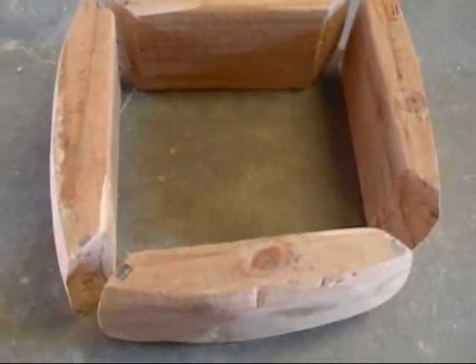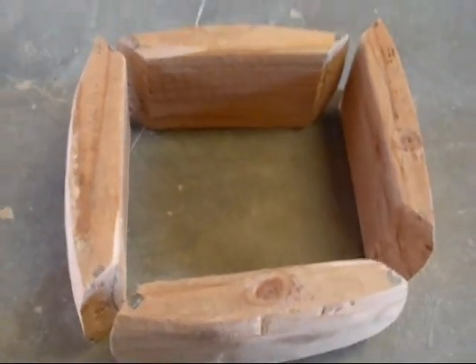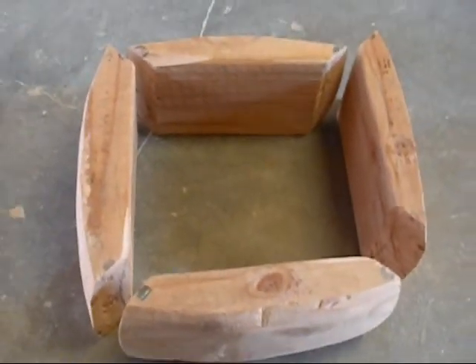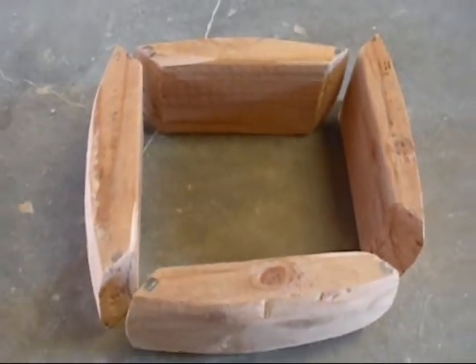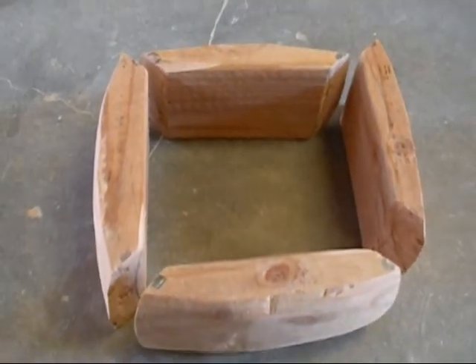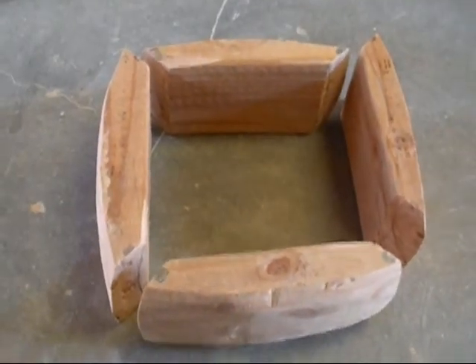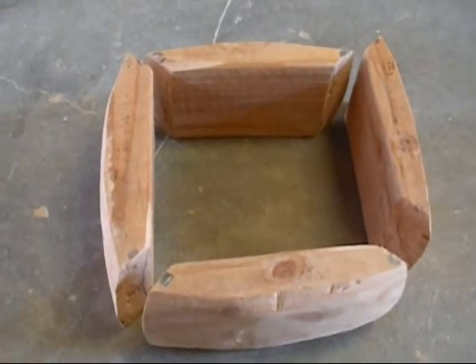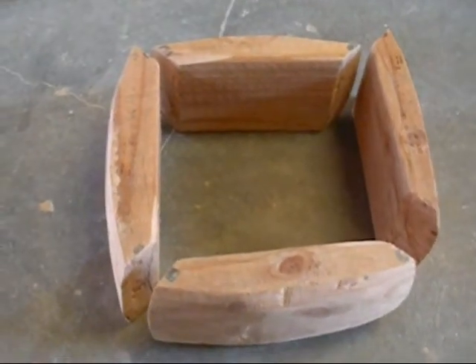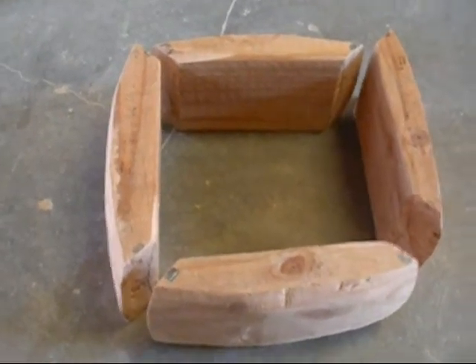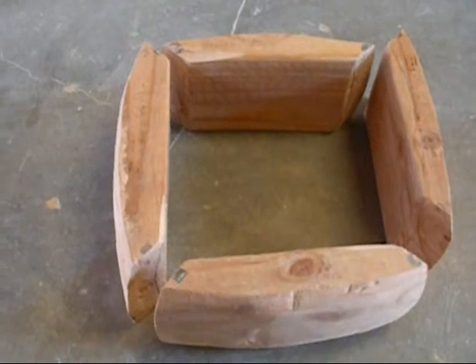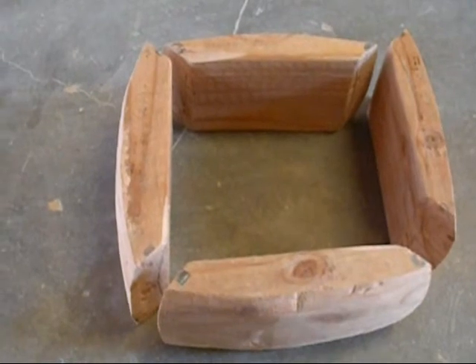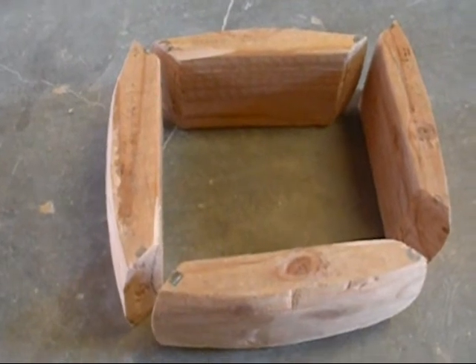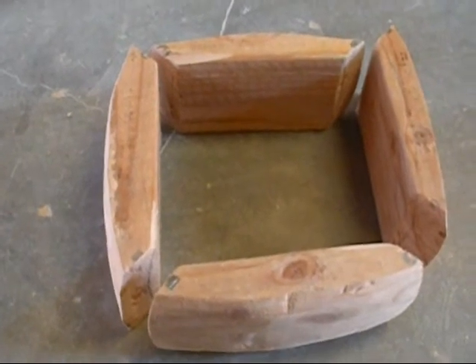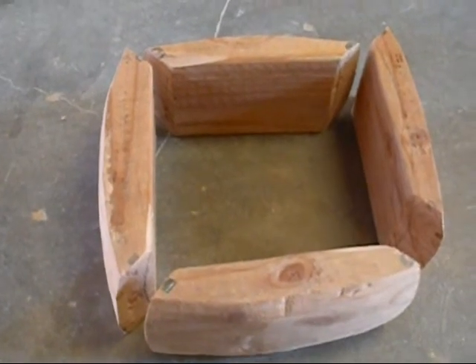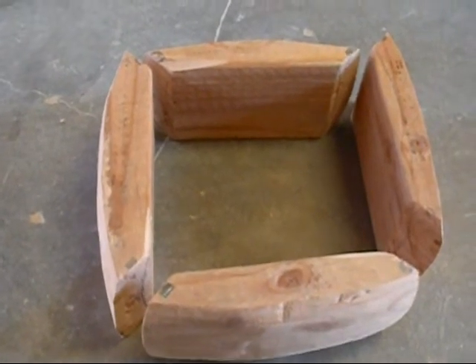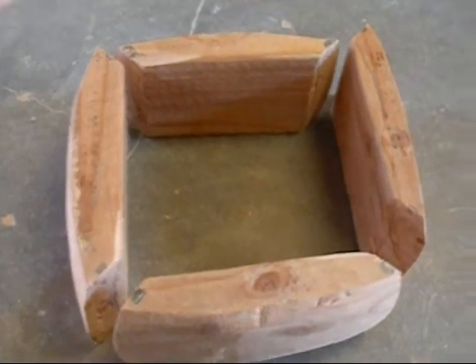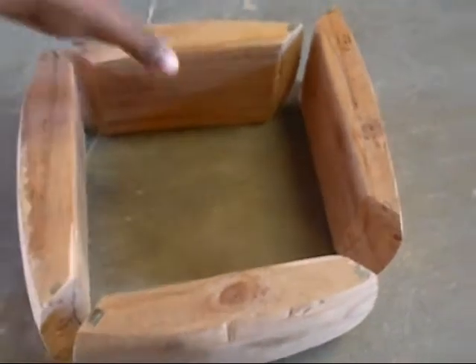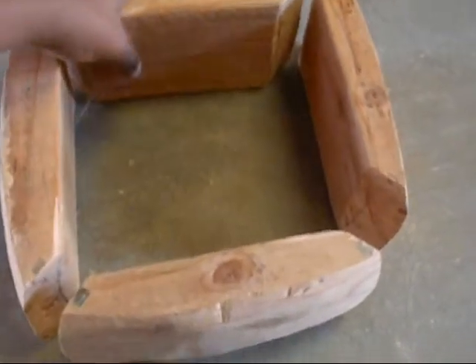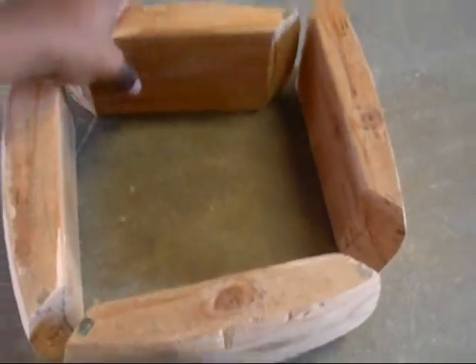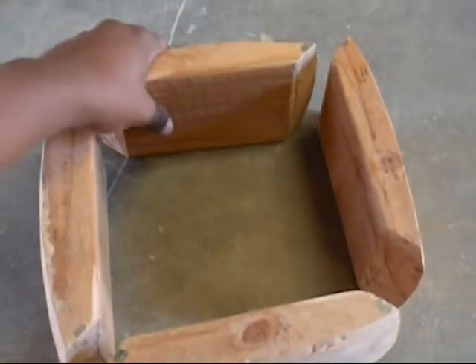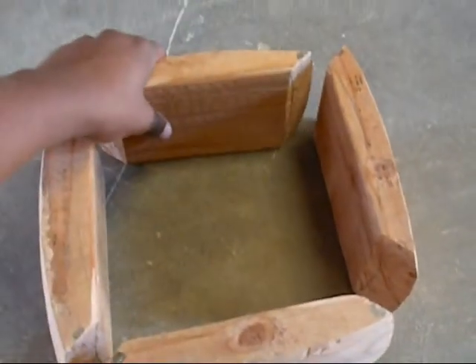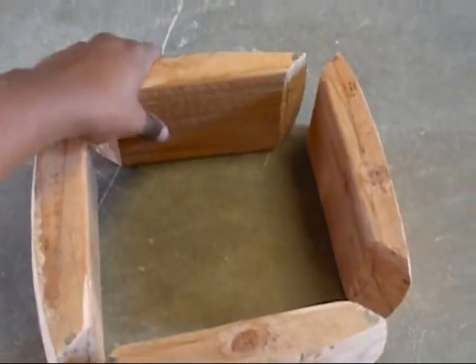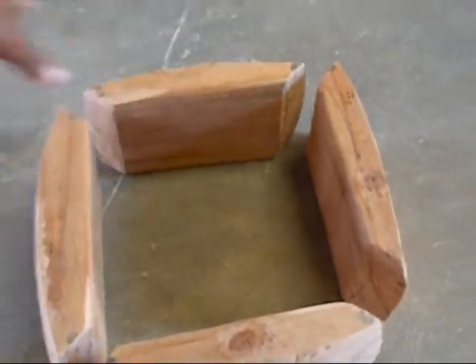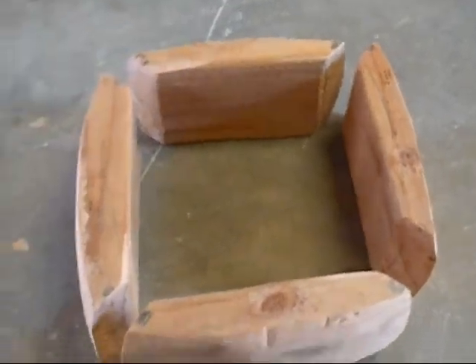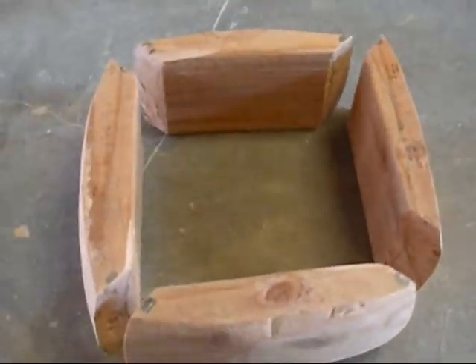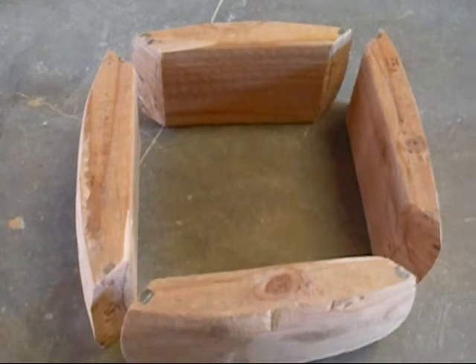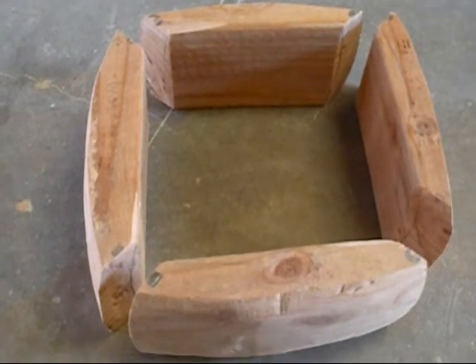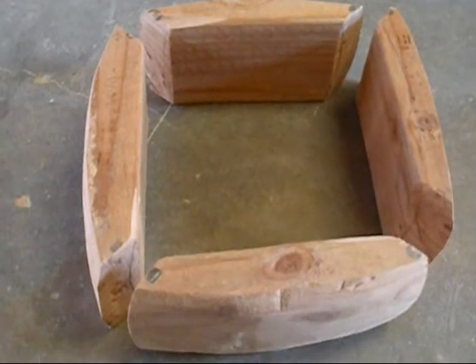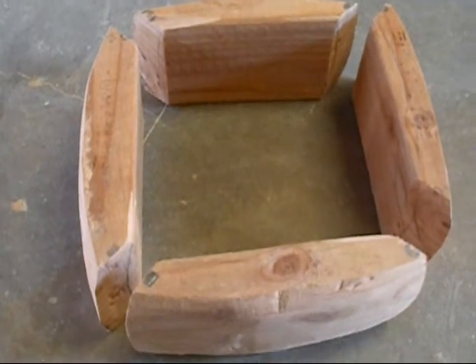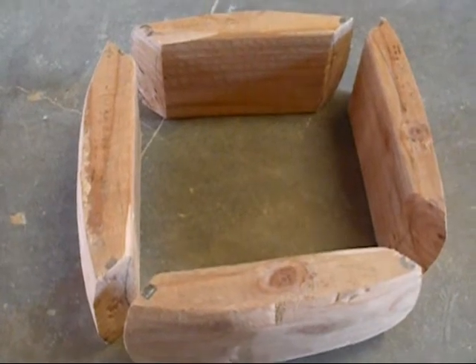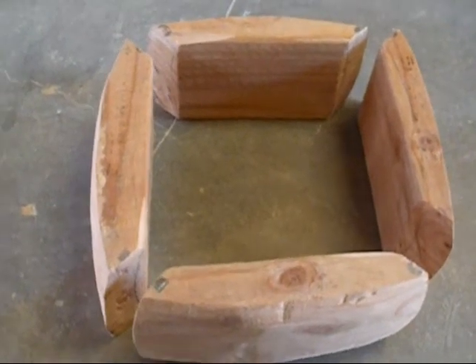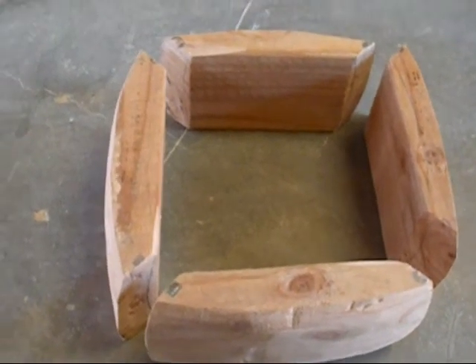I'm excited to see what's gonna happen — if it's gonna hold together and work for me, if I can learn to play it. Pretty stoked.